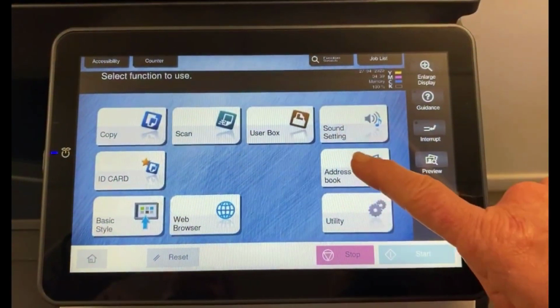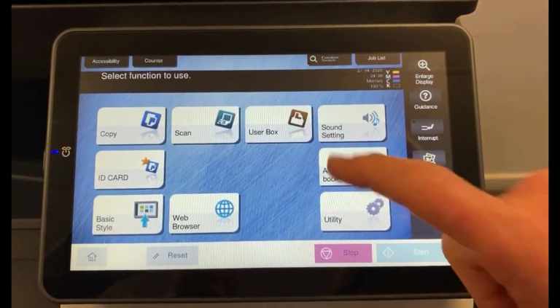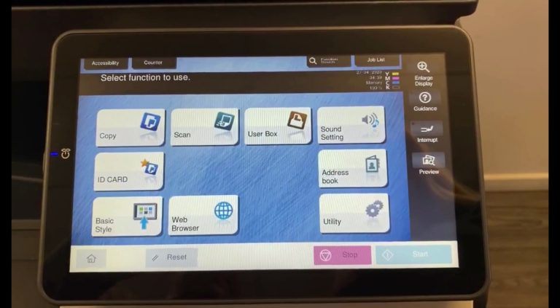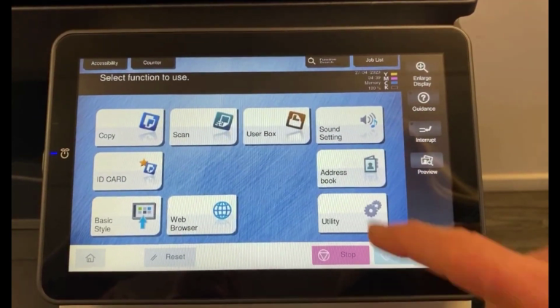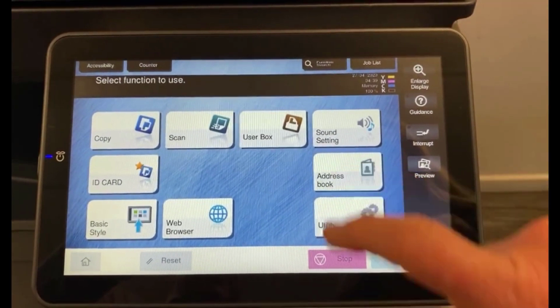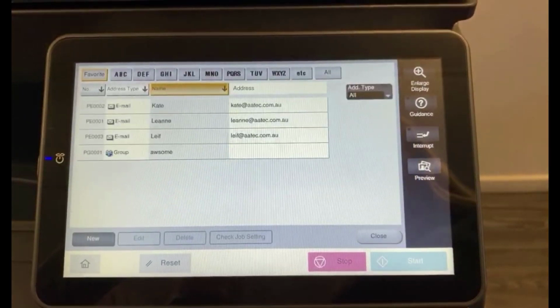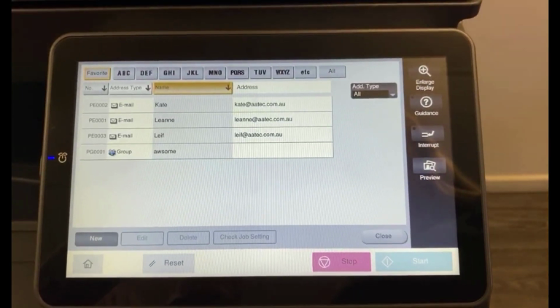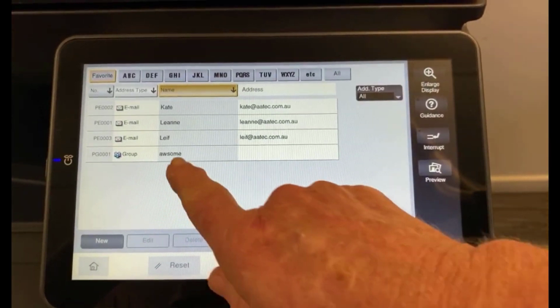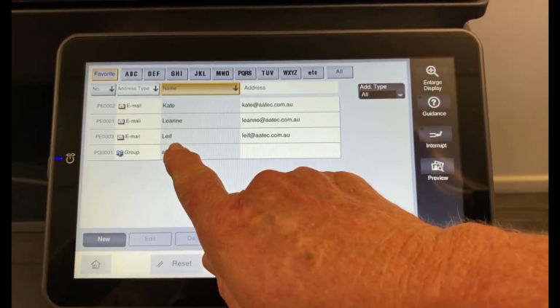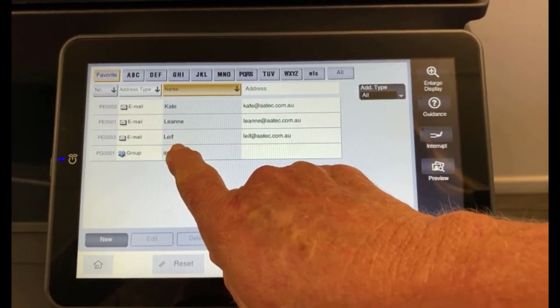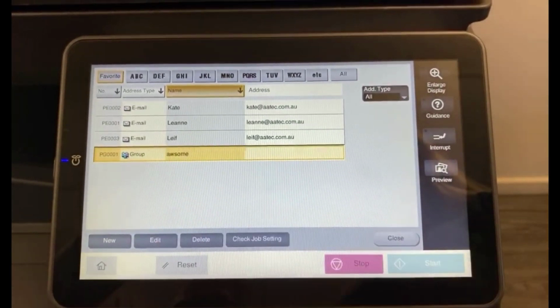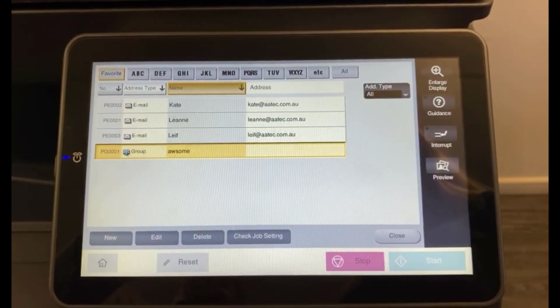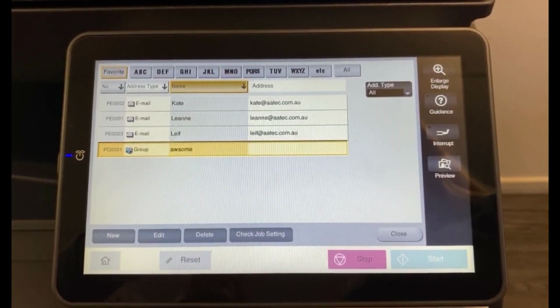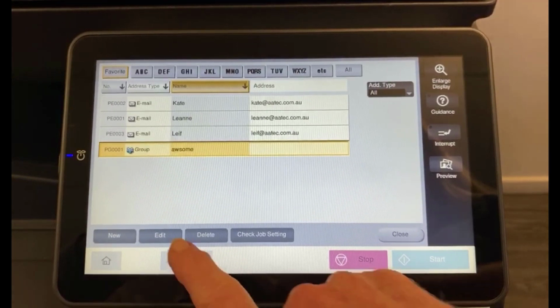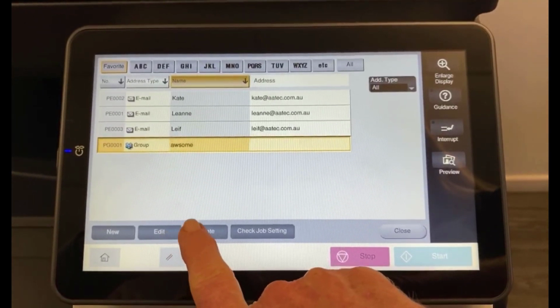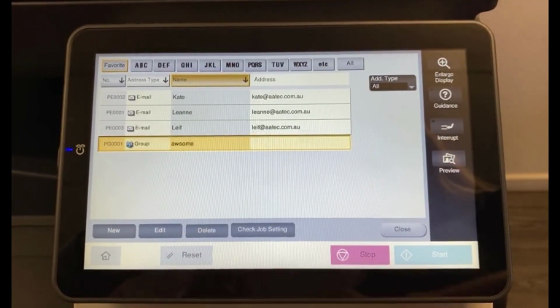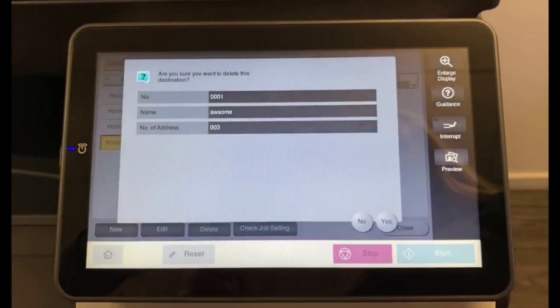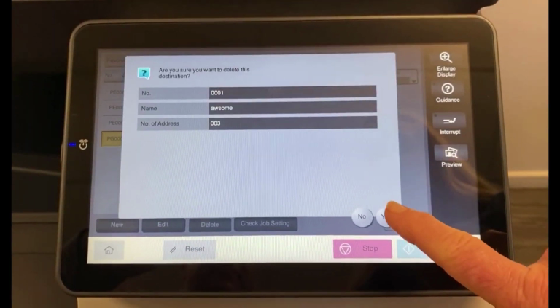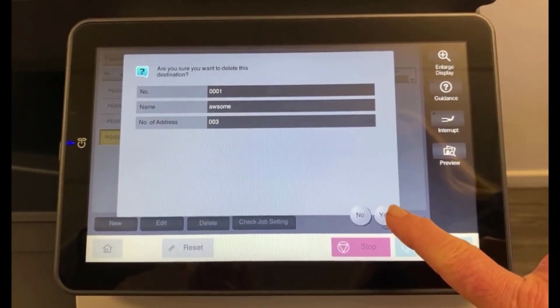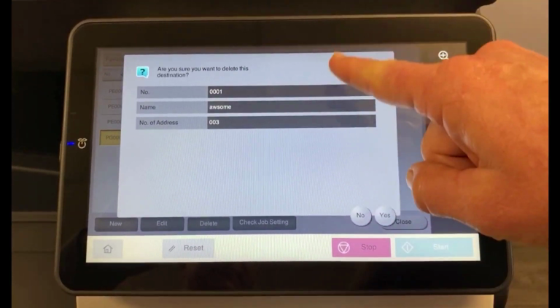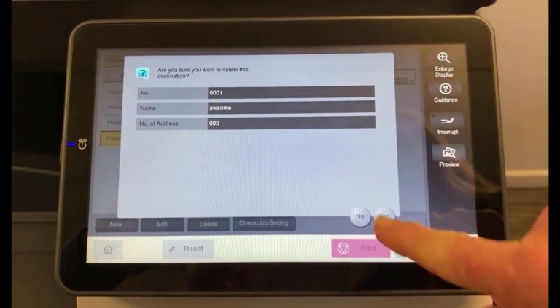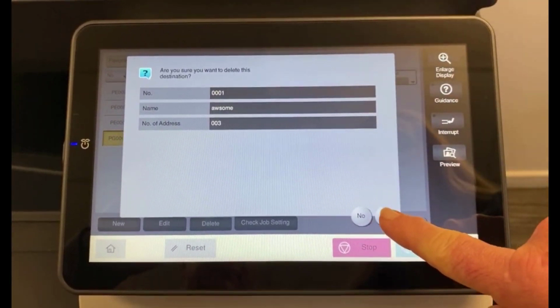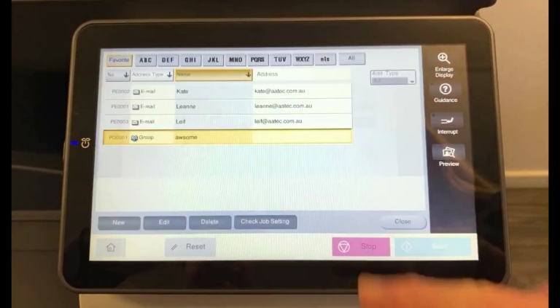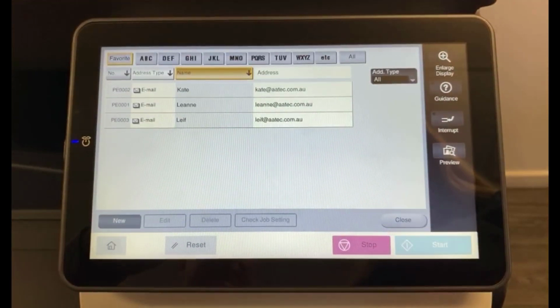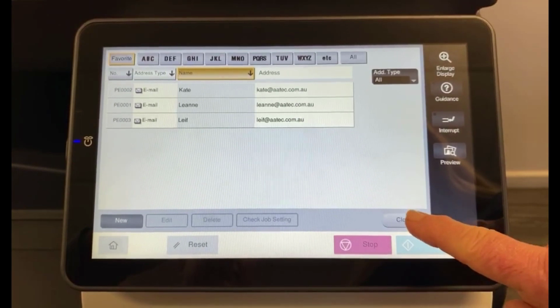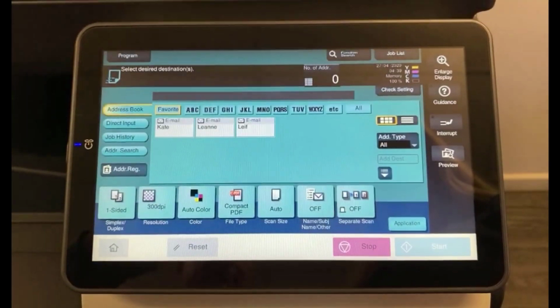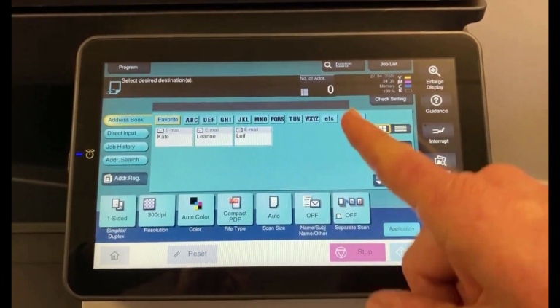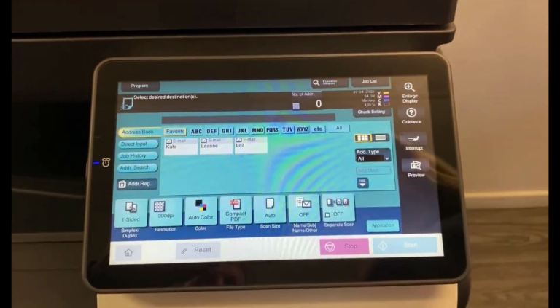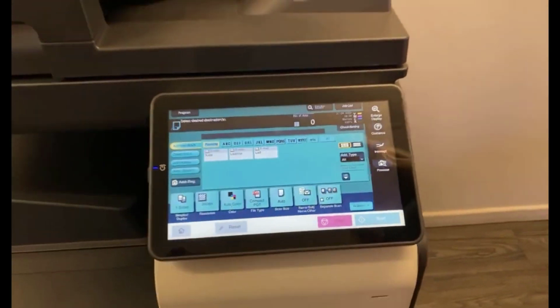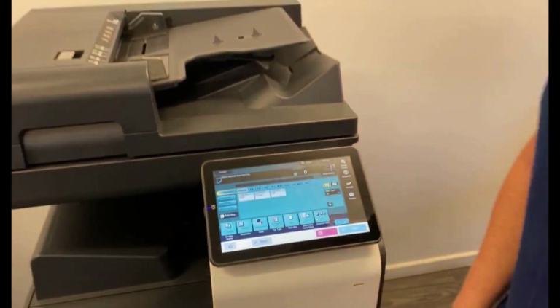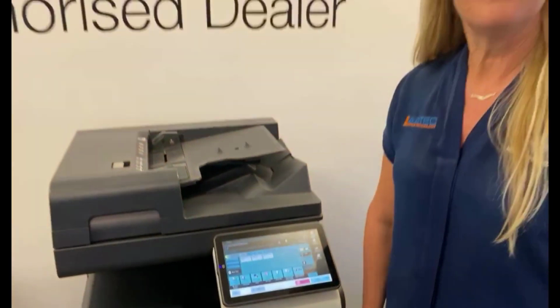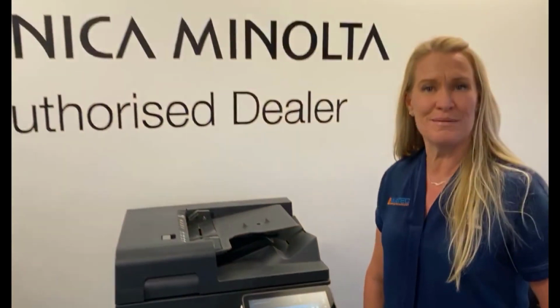We're going to tap address book, we're going to select the group email that we no longer want, we hit delete, check that that's the email address you want deleted, yes, close and now it's gone. Very simple.